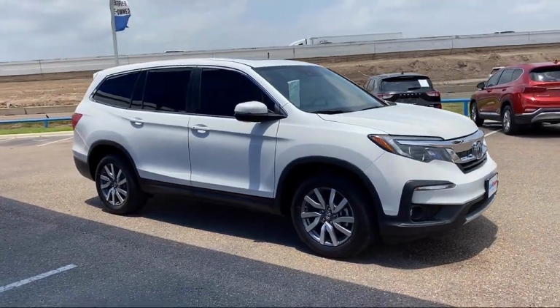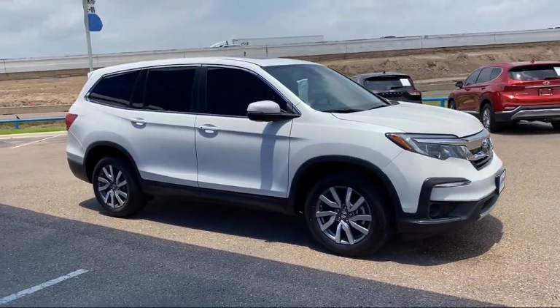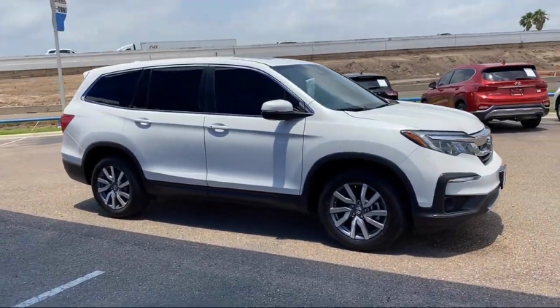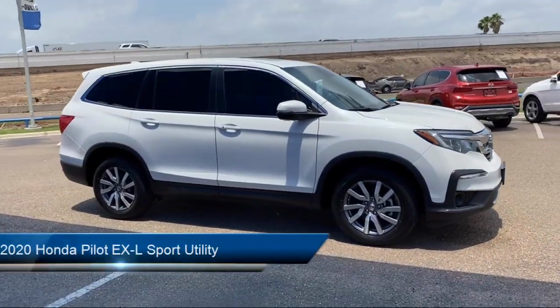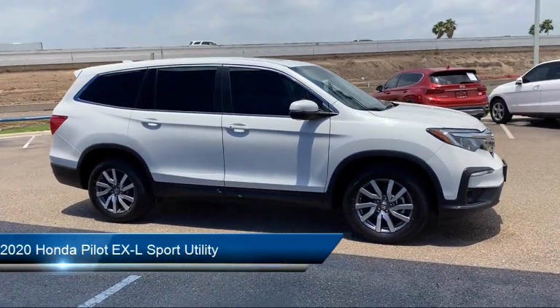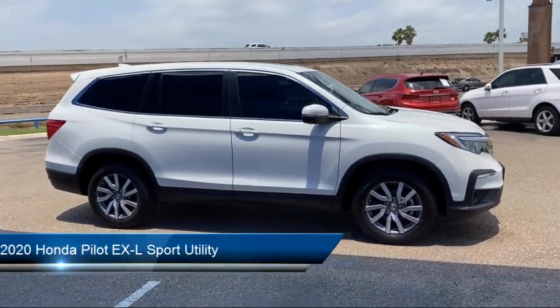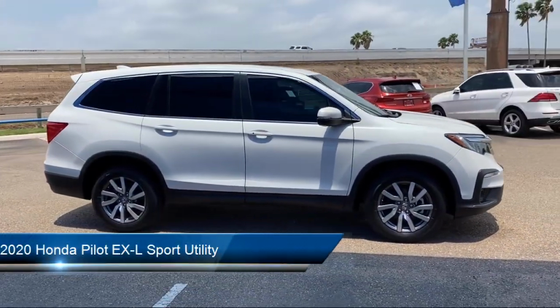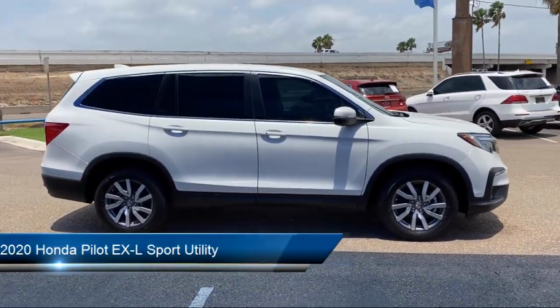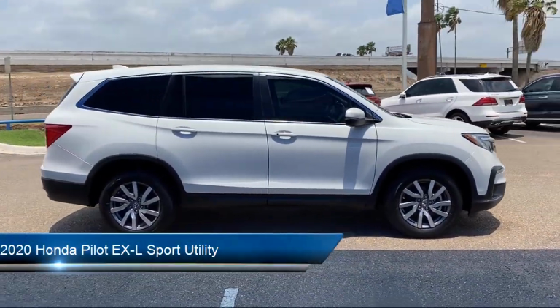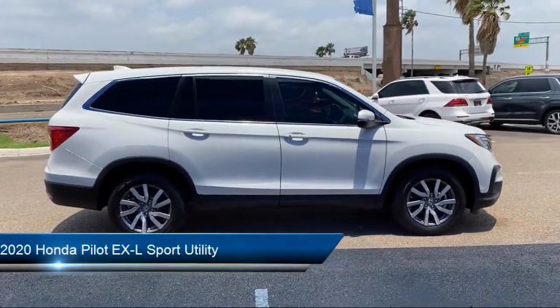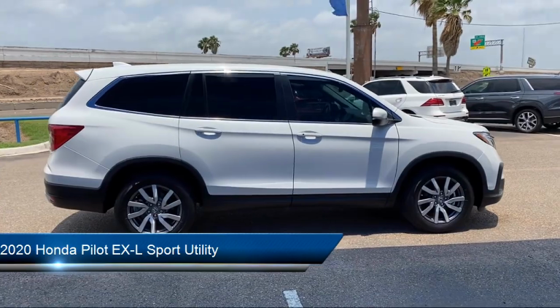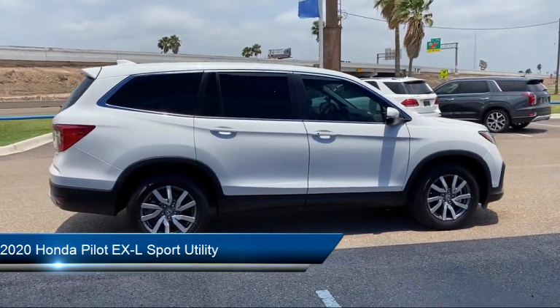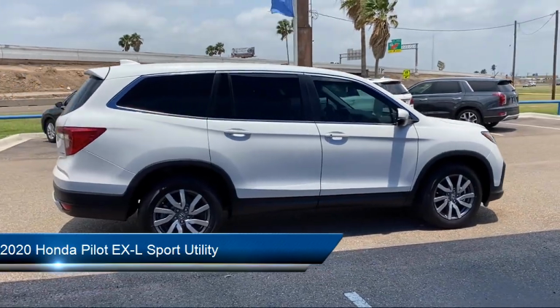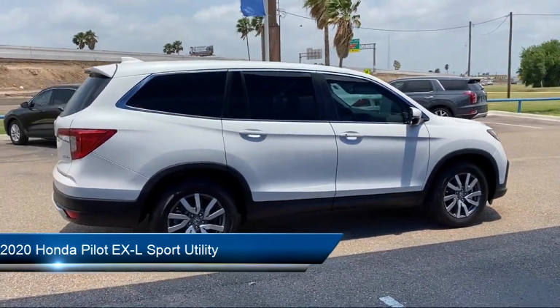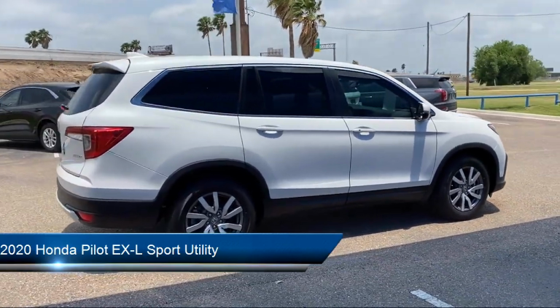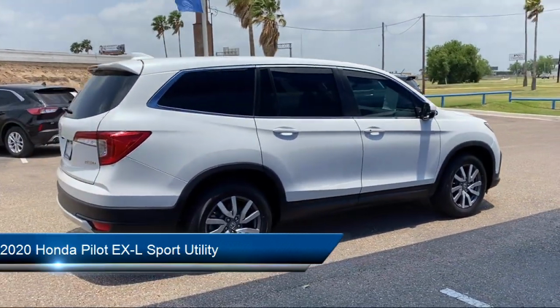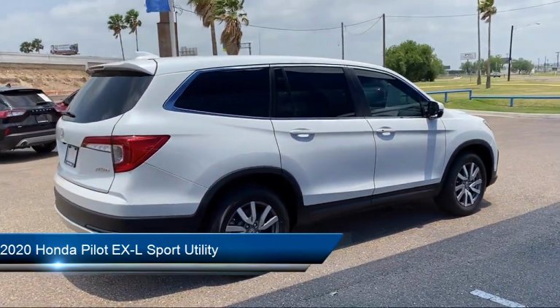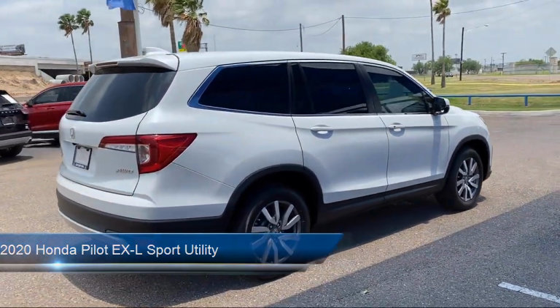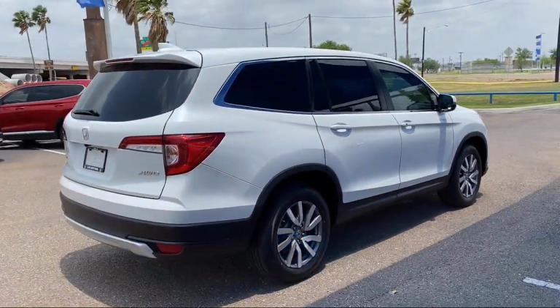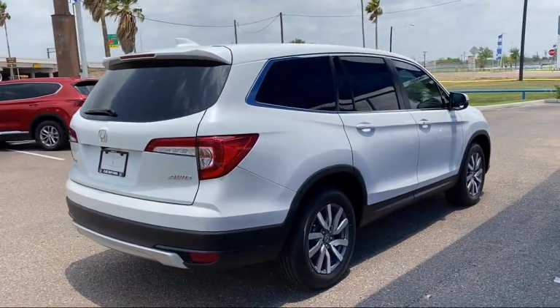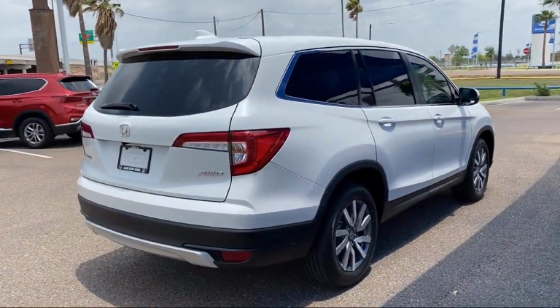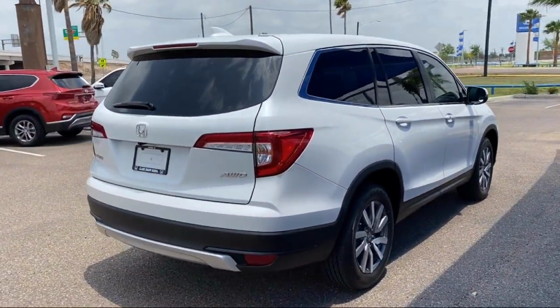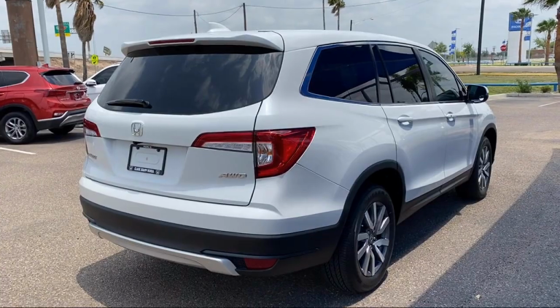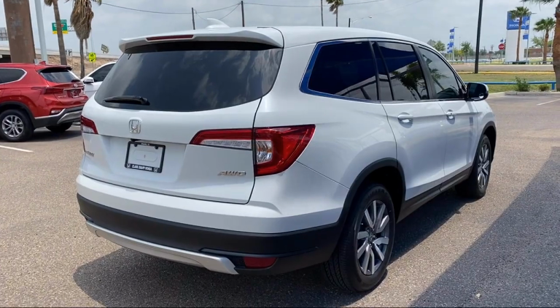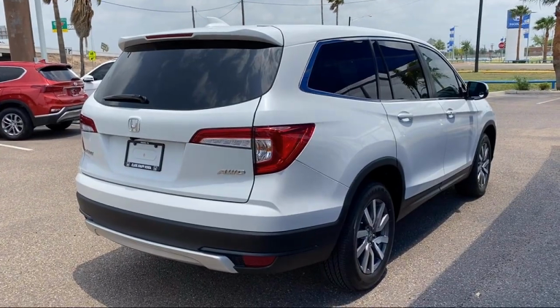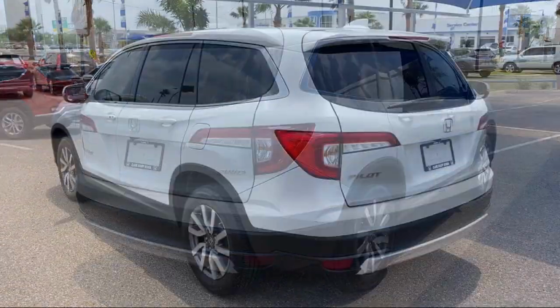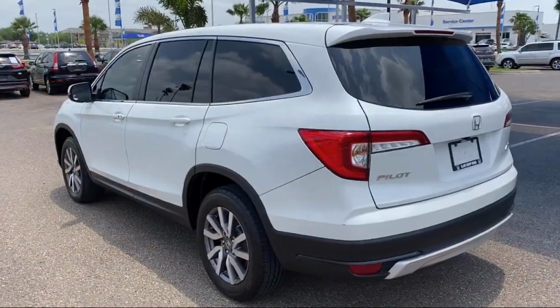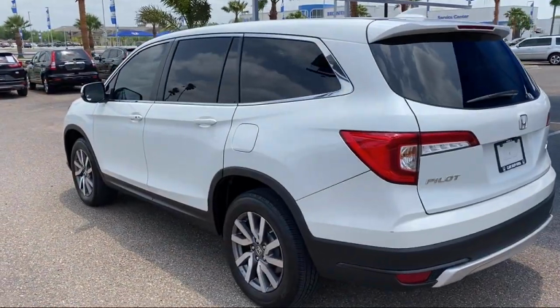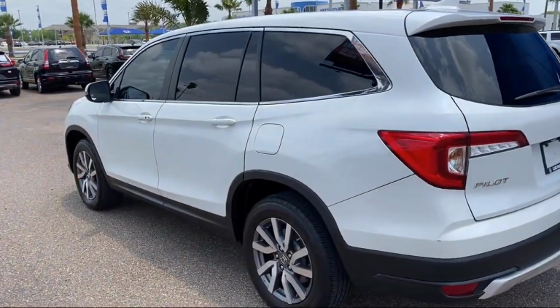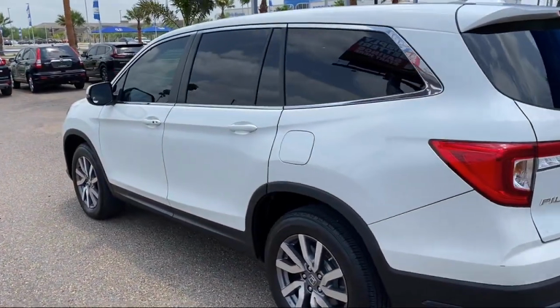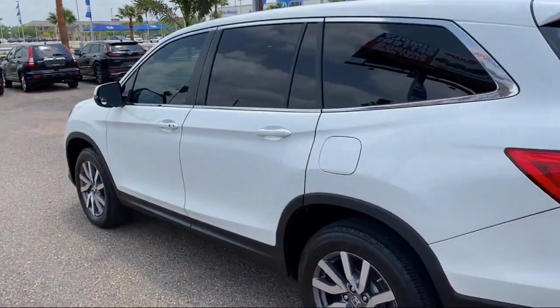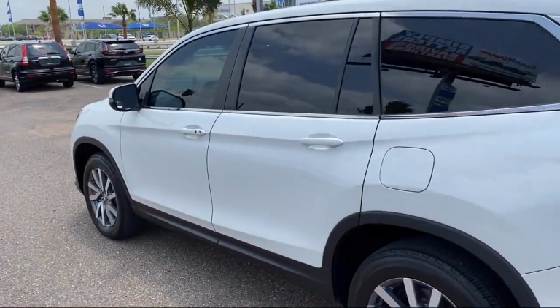It comes equipped with rear view camera, Apple CarPlay and Android Auto, Sirius XM satellite radio, third row seating, auto high beam headlamp control, and keyless entry.